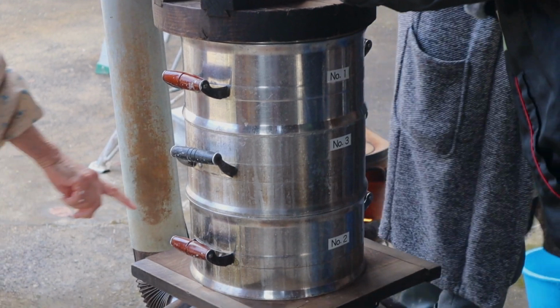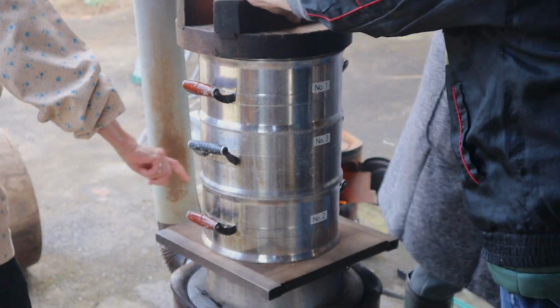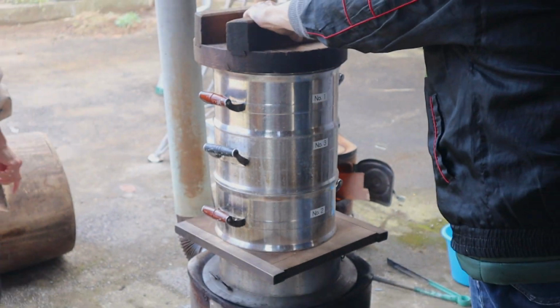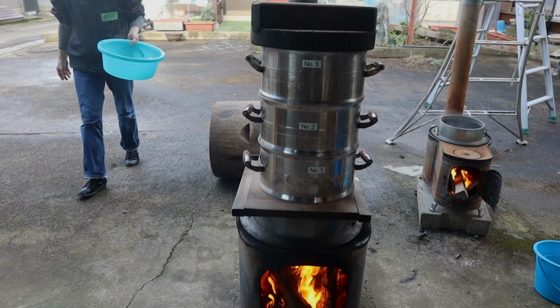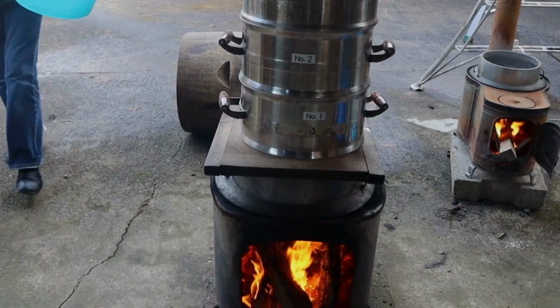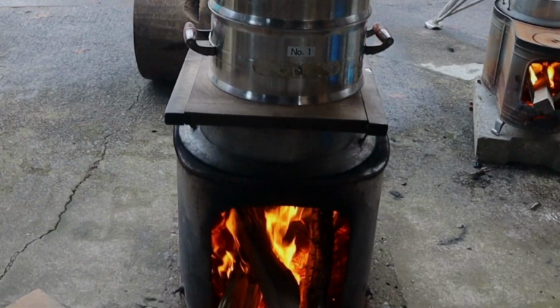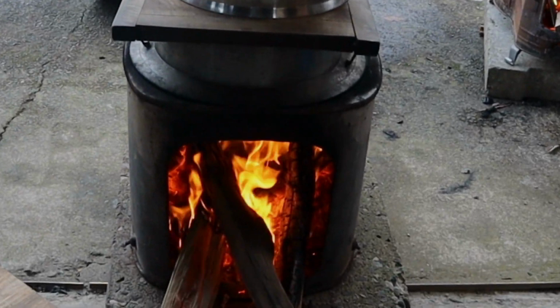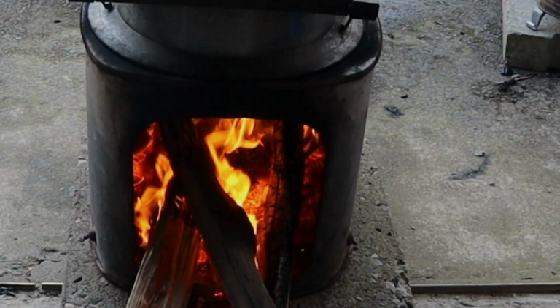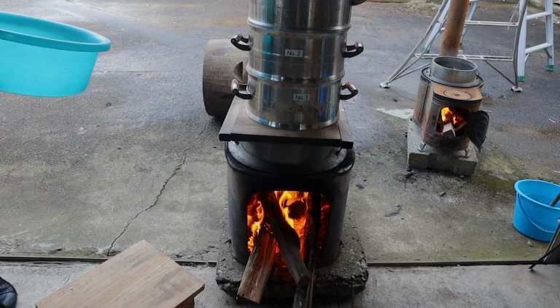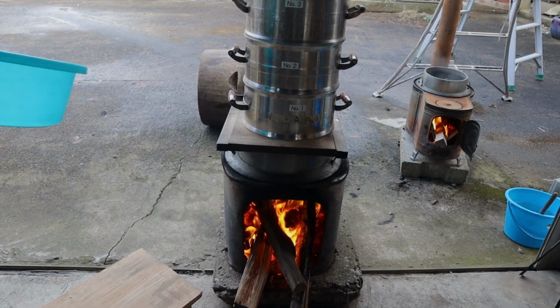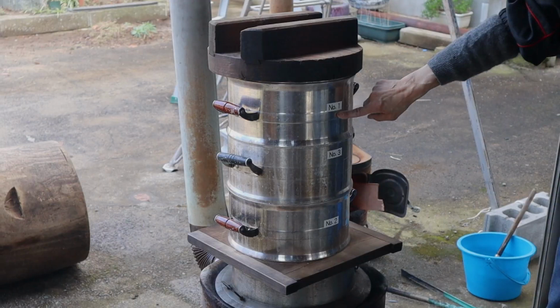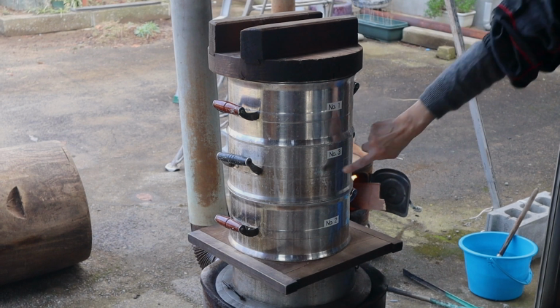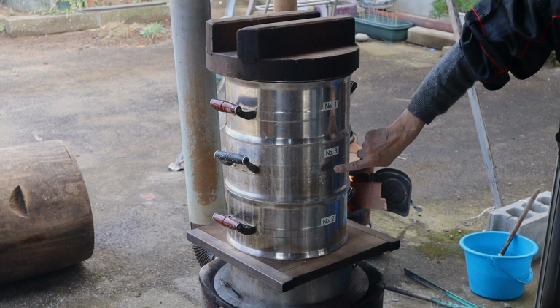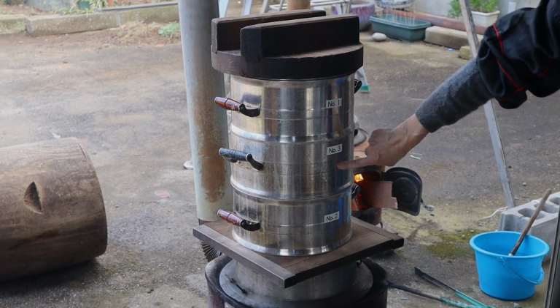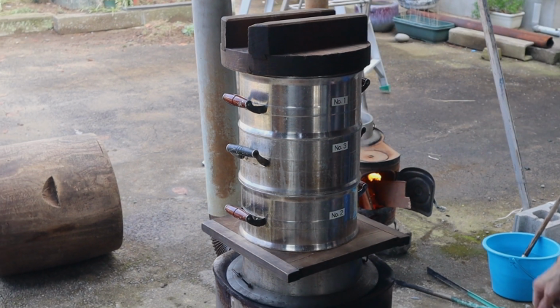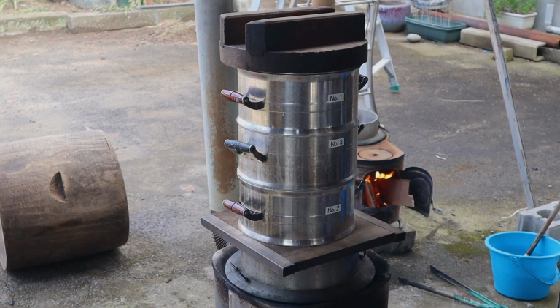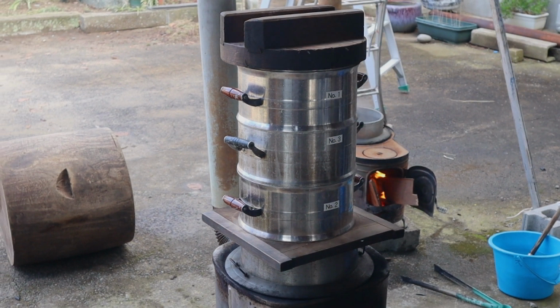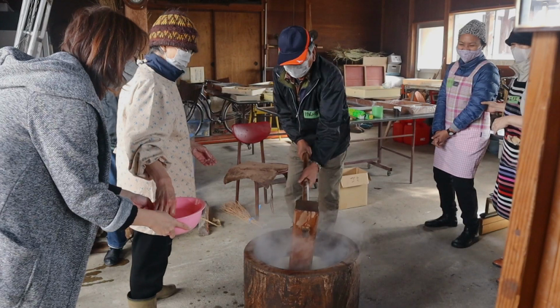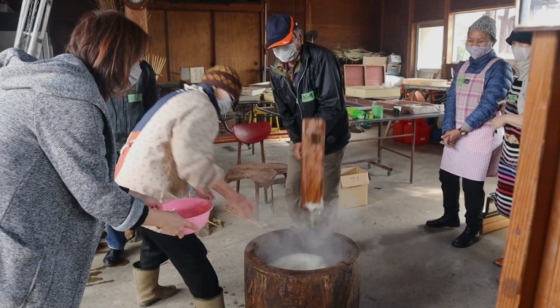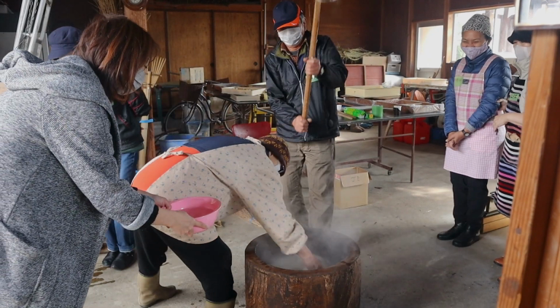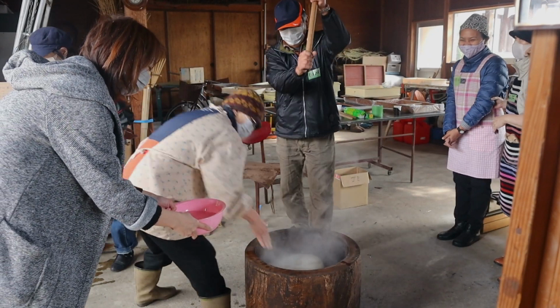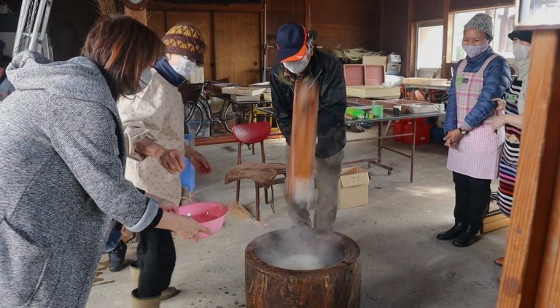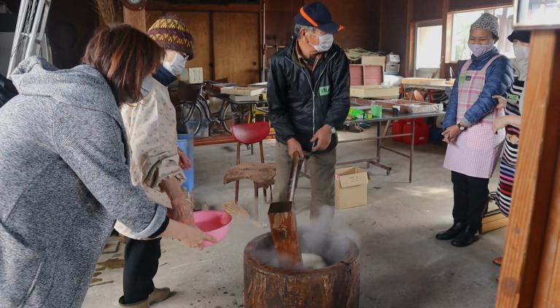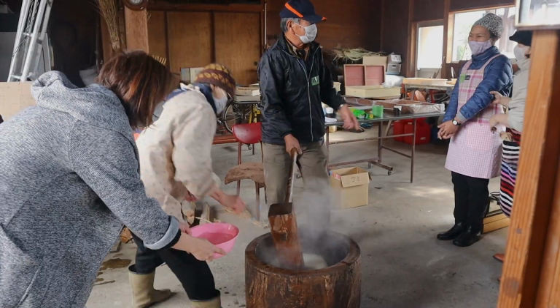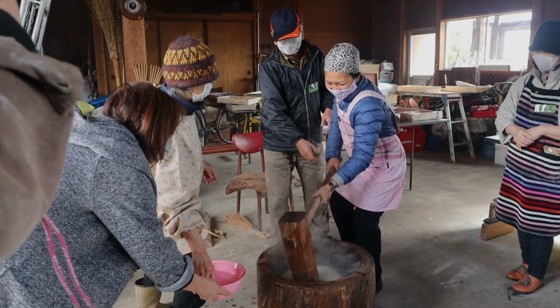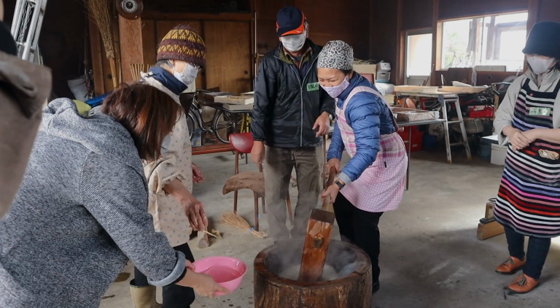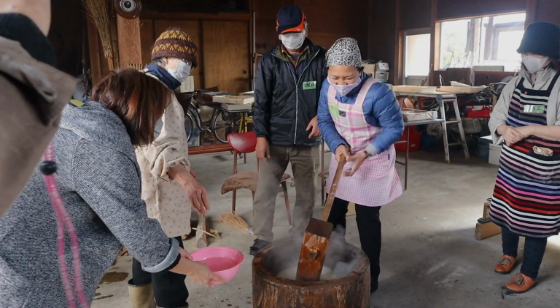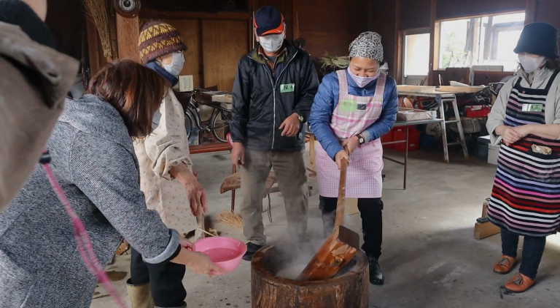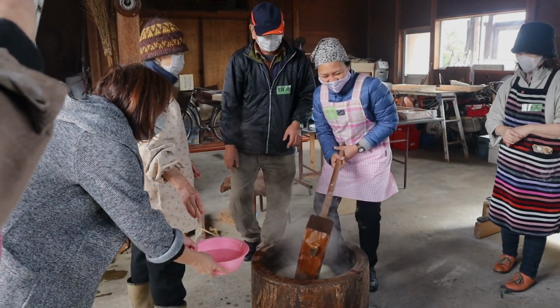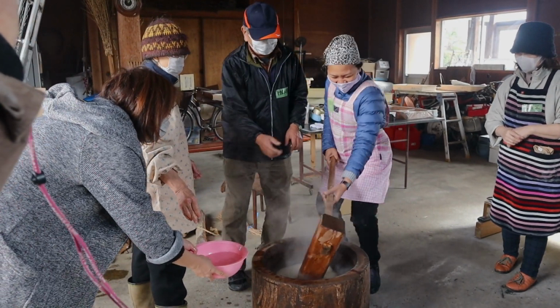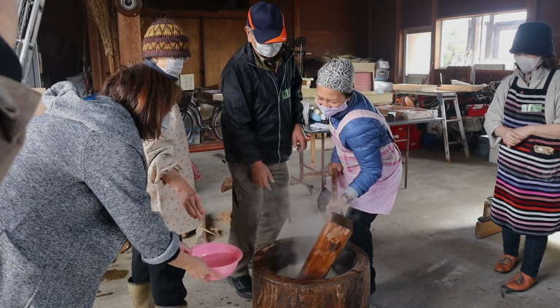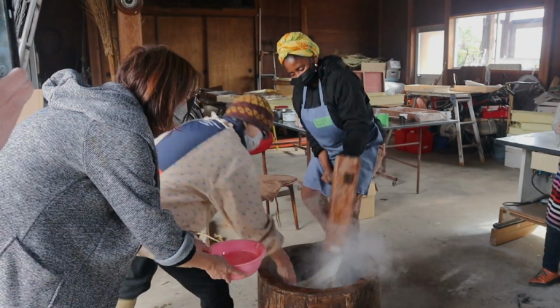It cooks quickly because this is open fire. Next up, you get into some hard labor — it is not as easy as it looks.